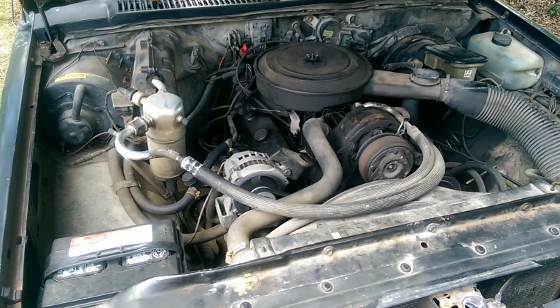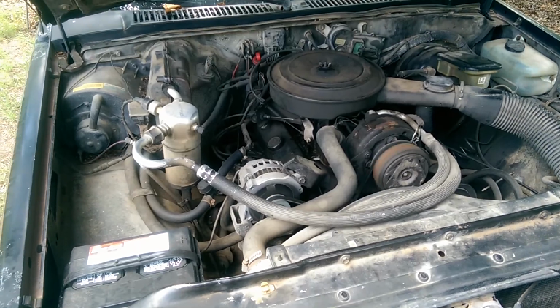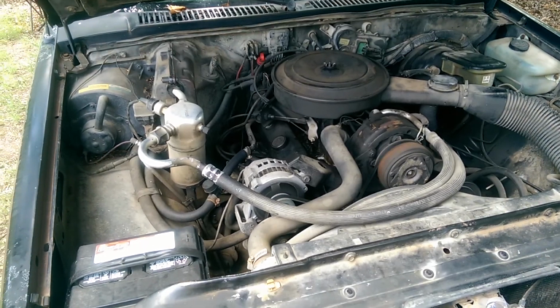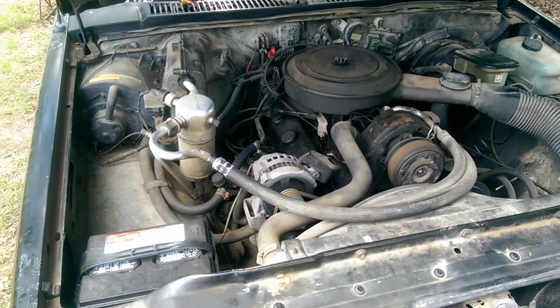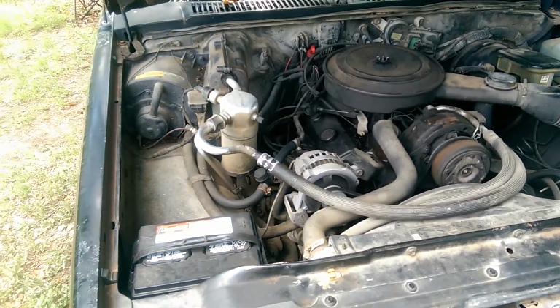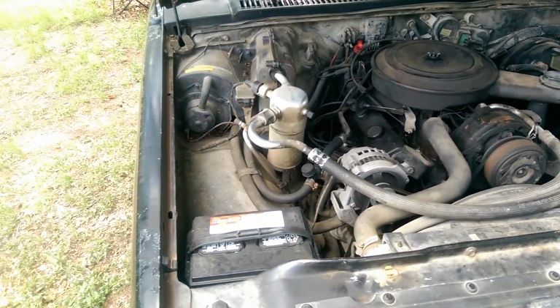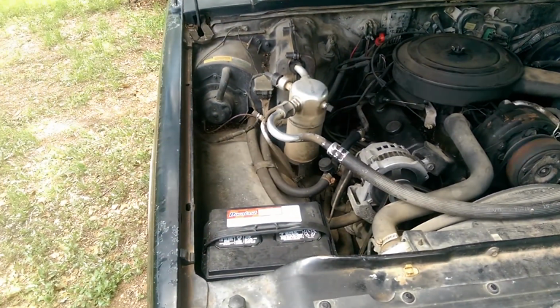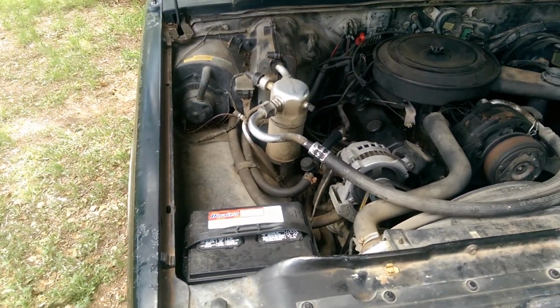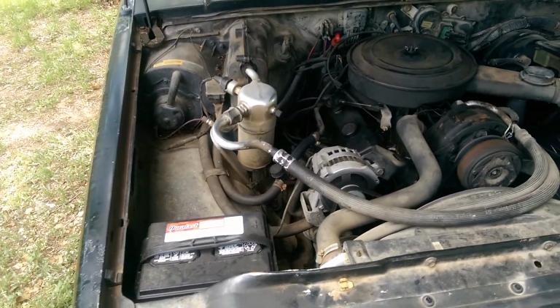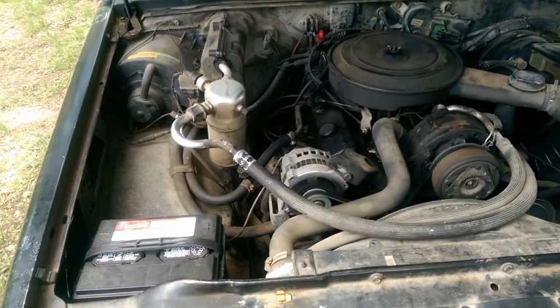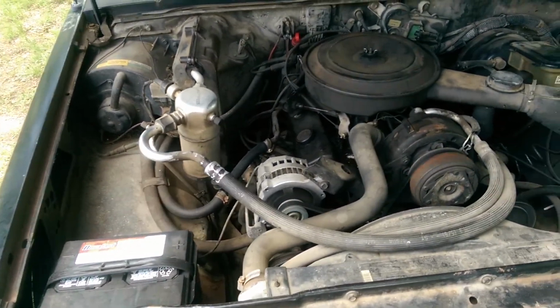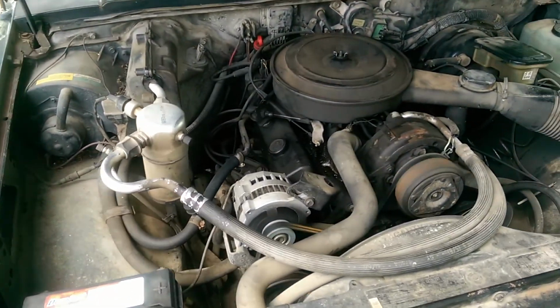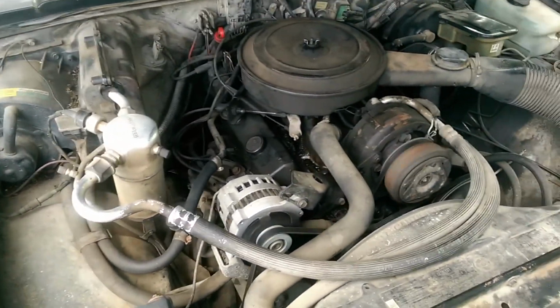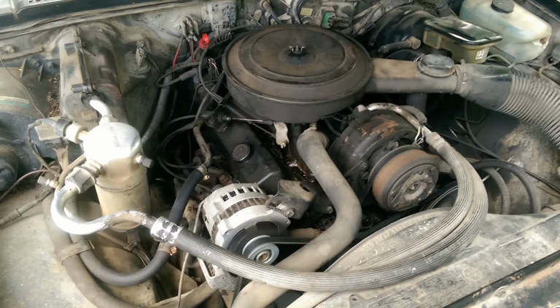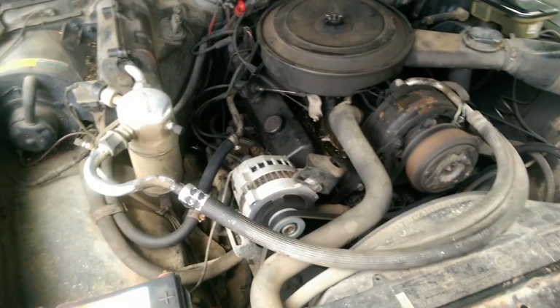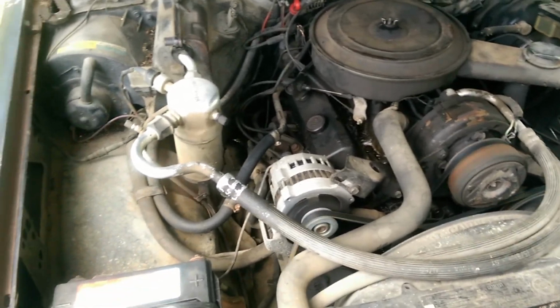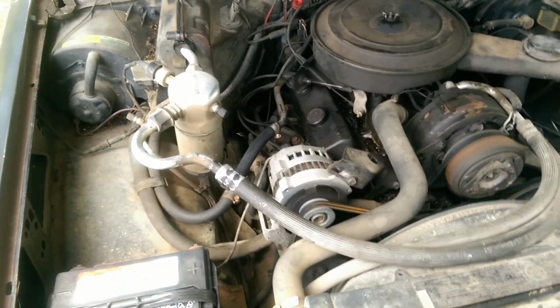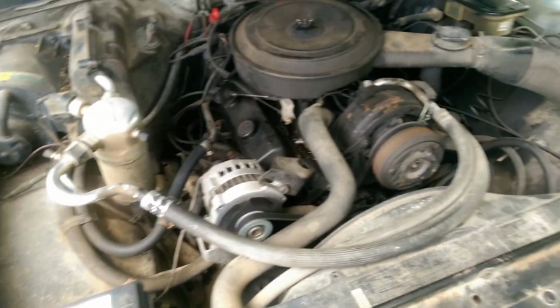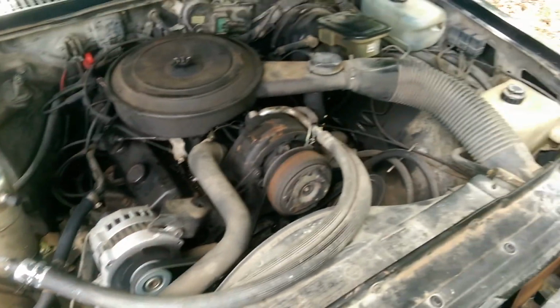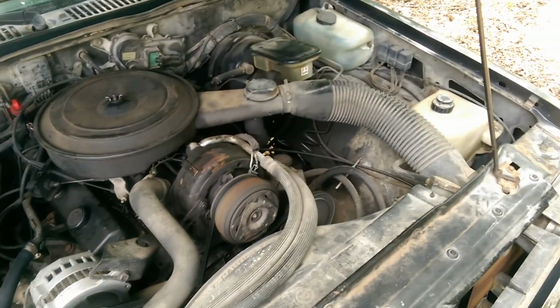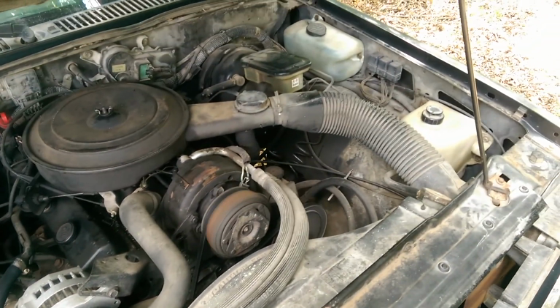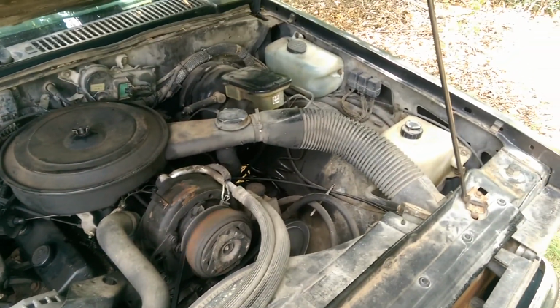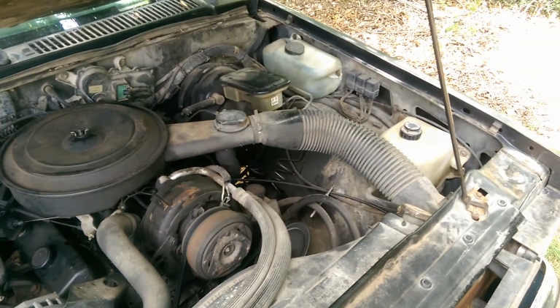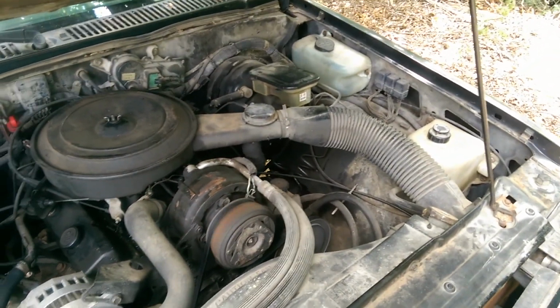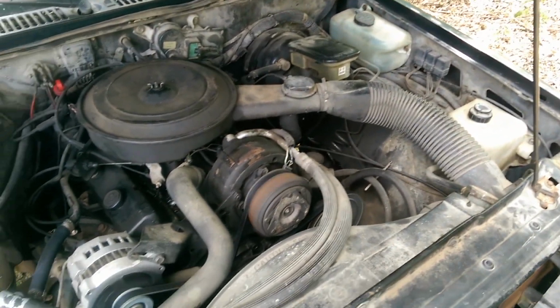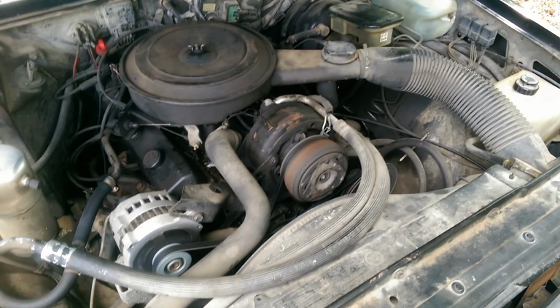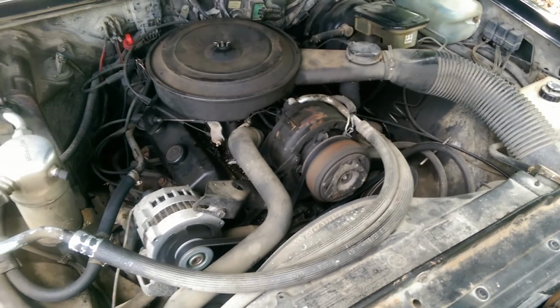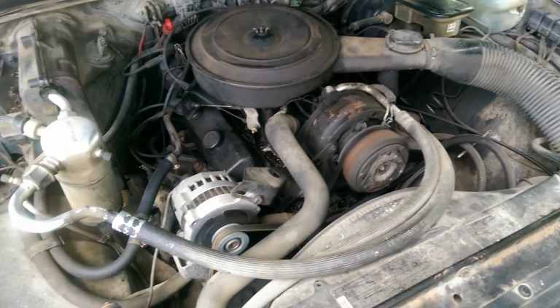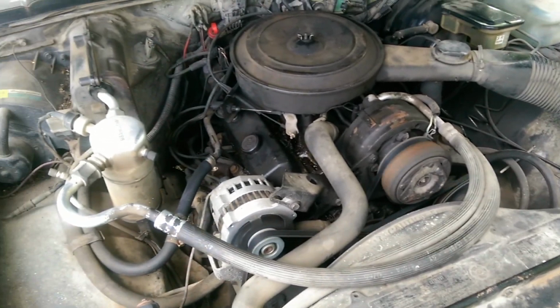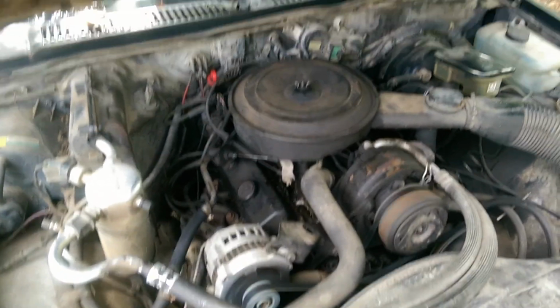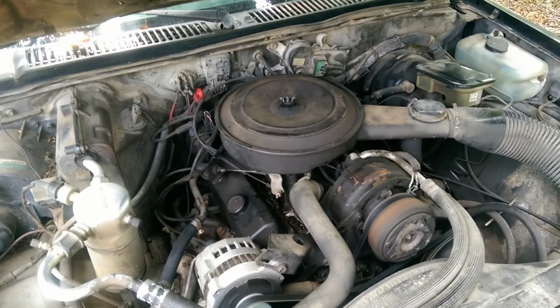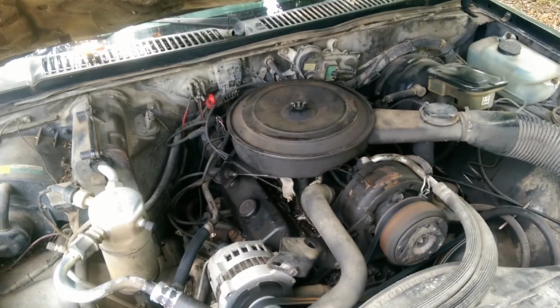Here's my '86 S10. Brand new battery, new alternator, new starter, new pitman arm, new tie rod ends, patched reservoirs, brand new belts, new plugs, new filters.